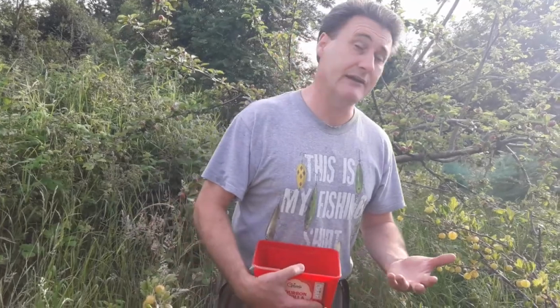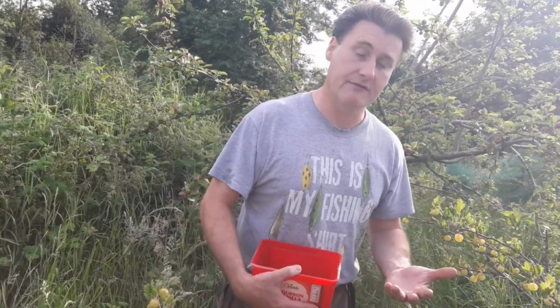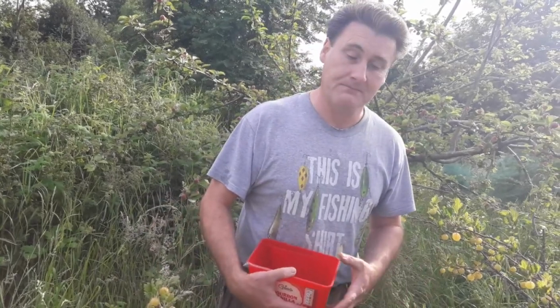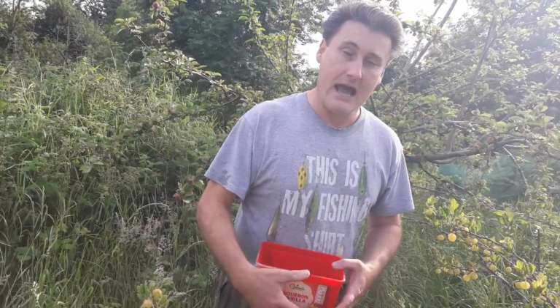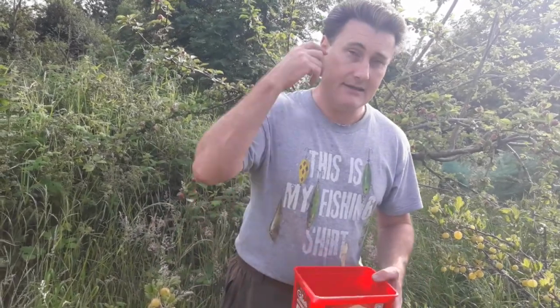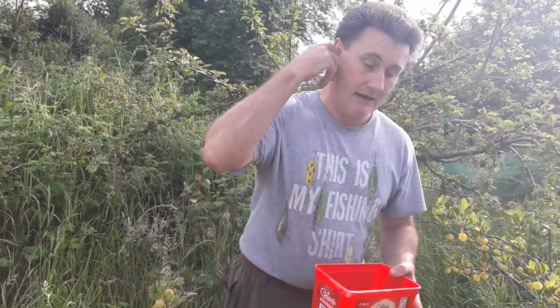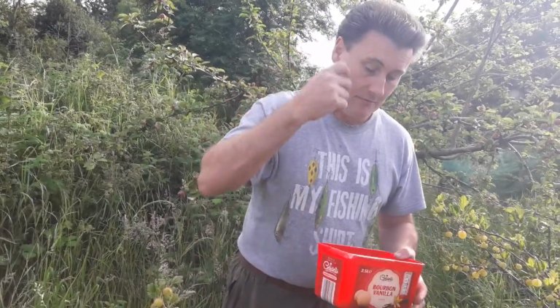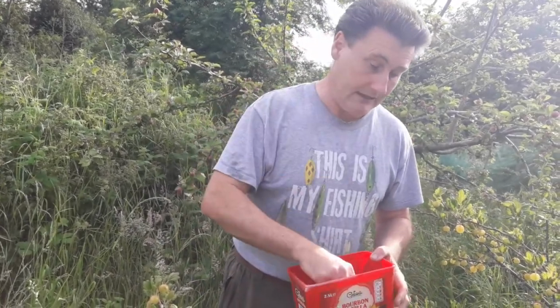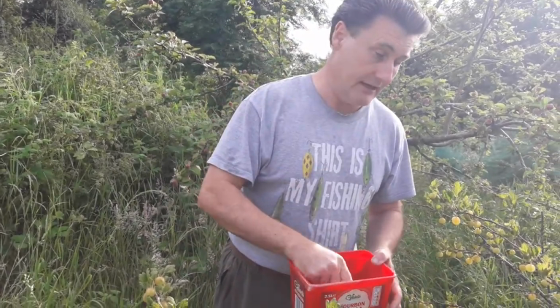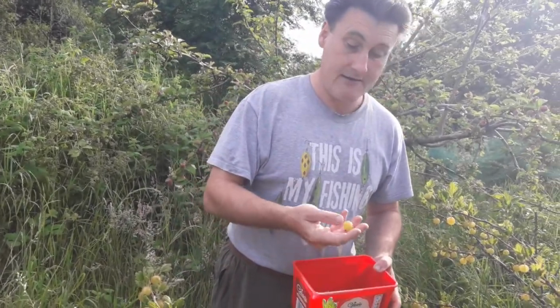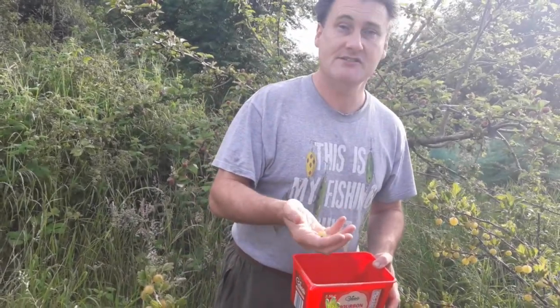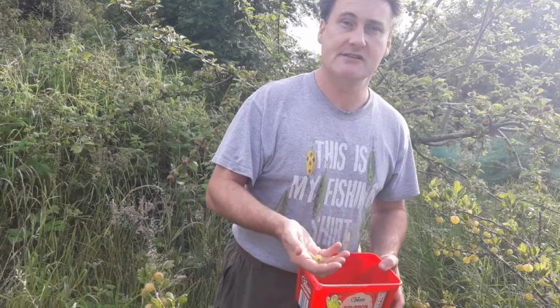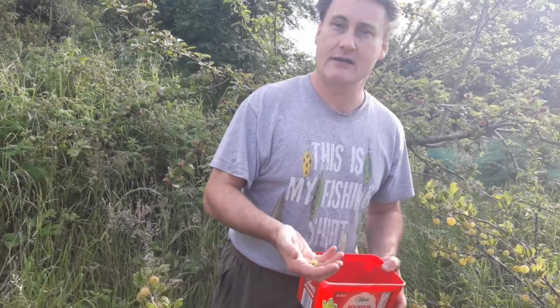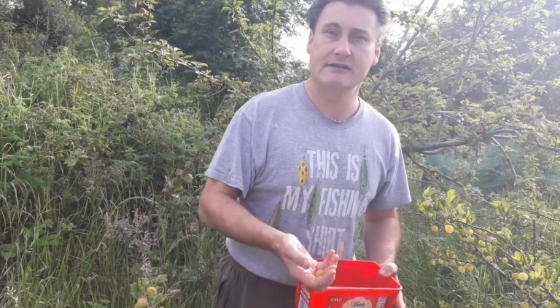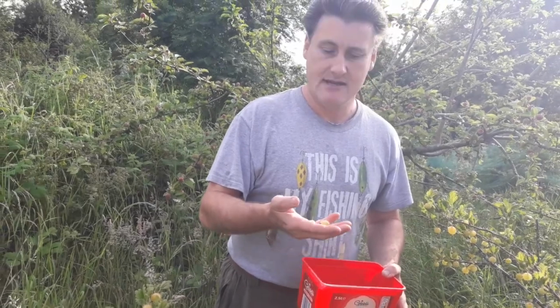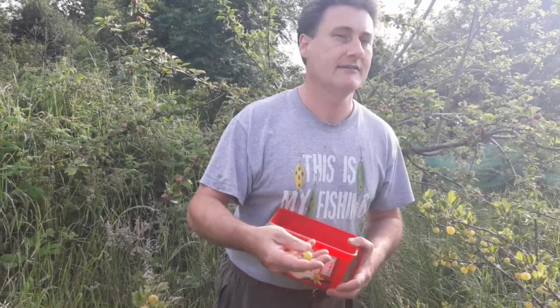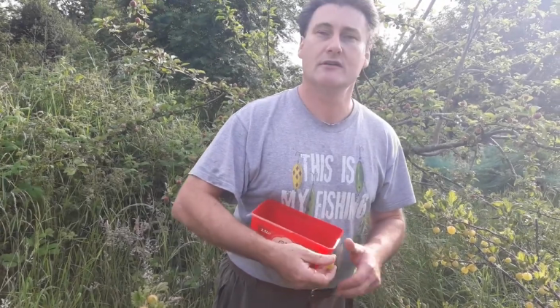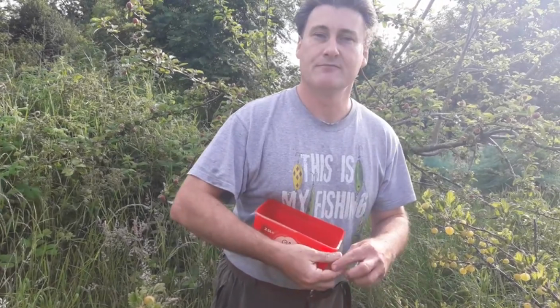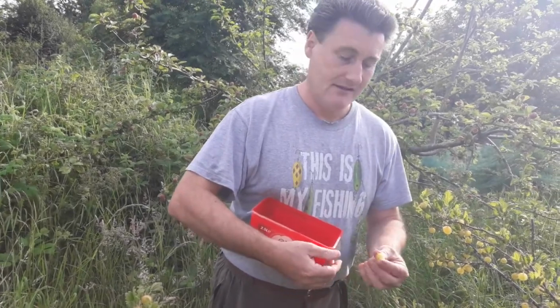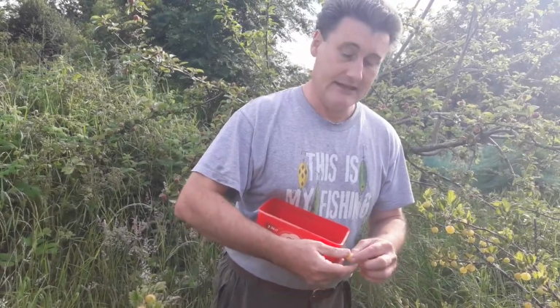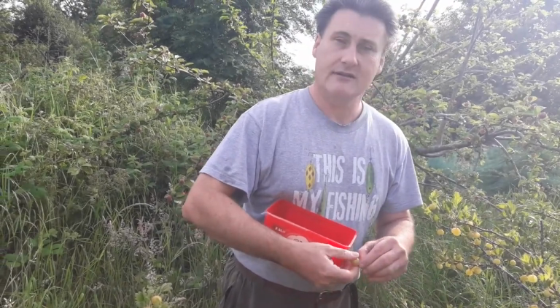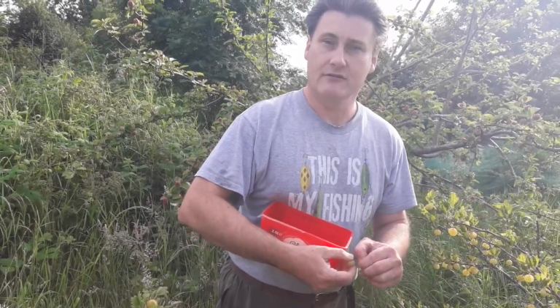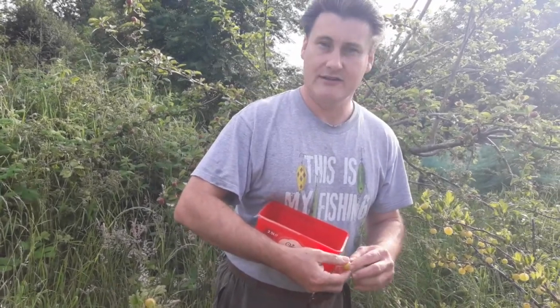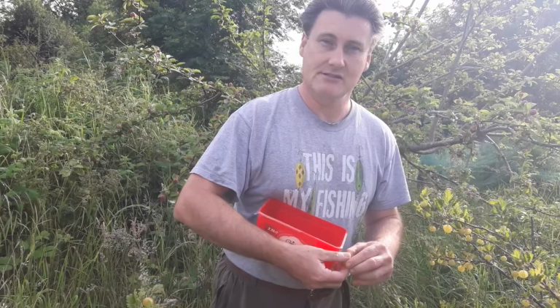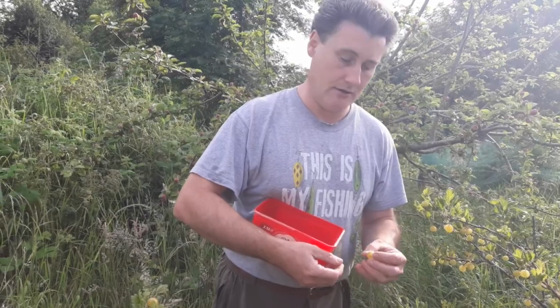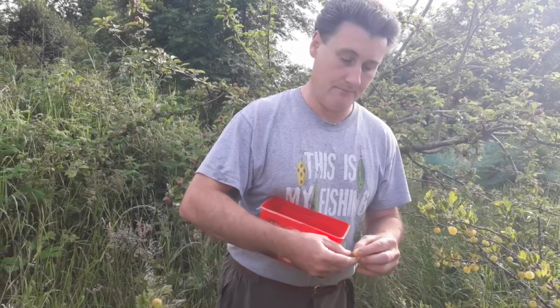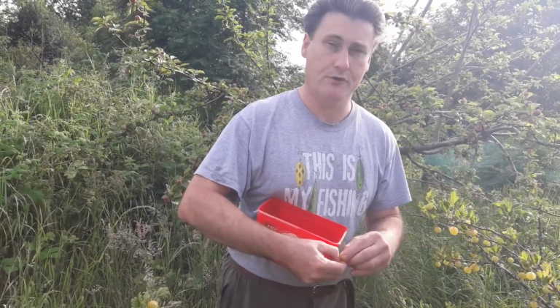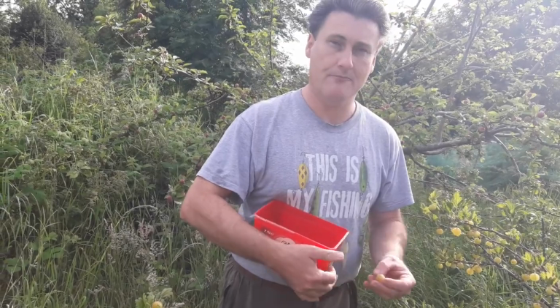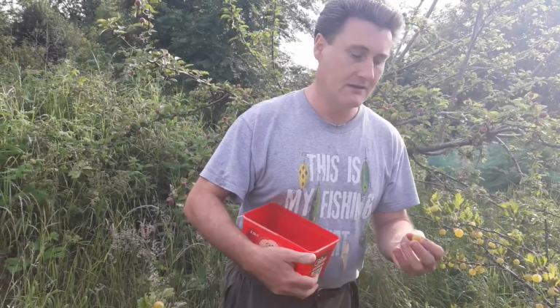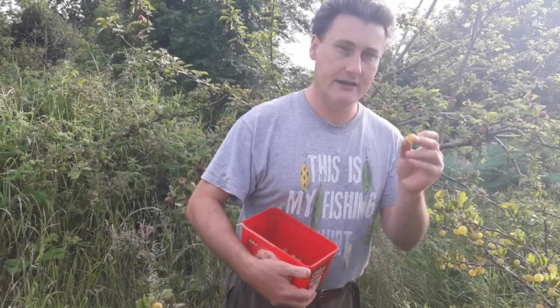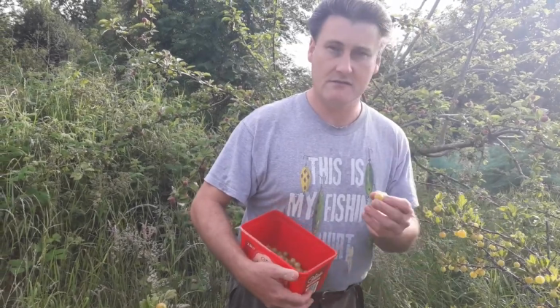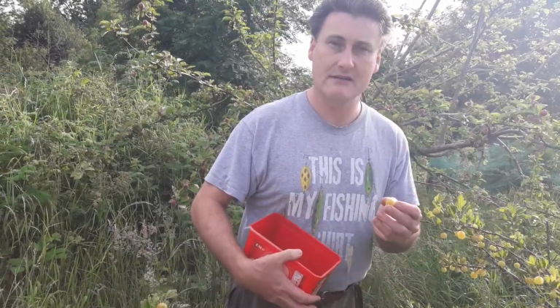Remember, you can freeze these and have them at any time of the year. Thank you for joining us today. We hope you're well — take care of yourself, God bless.